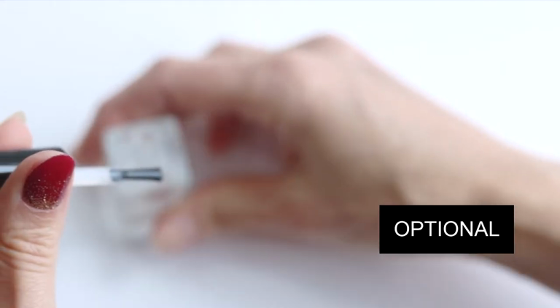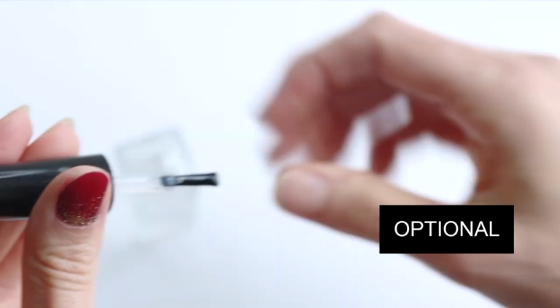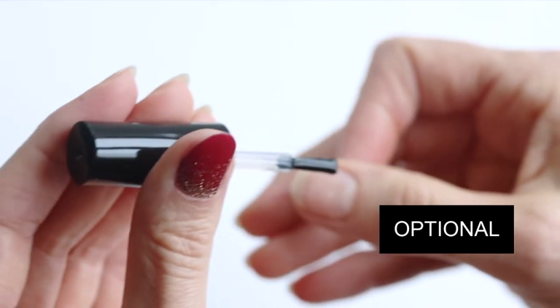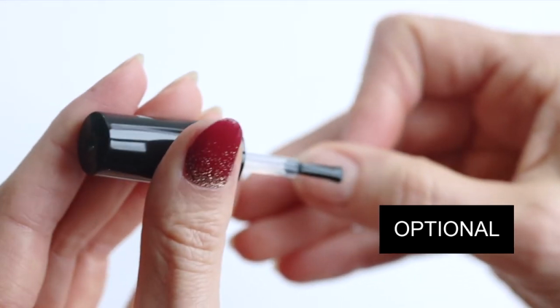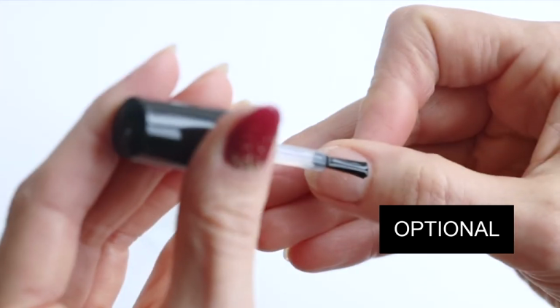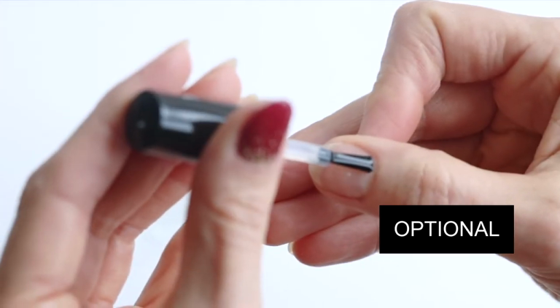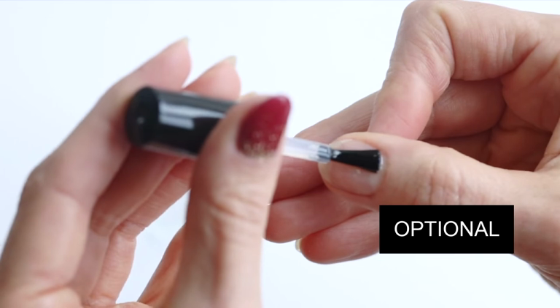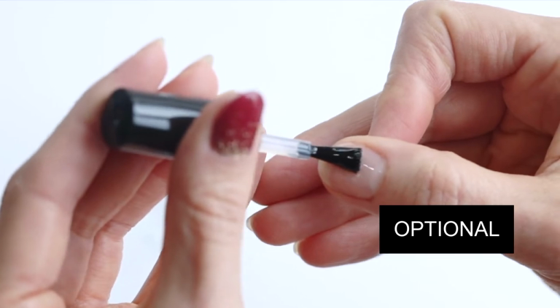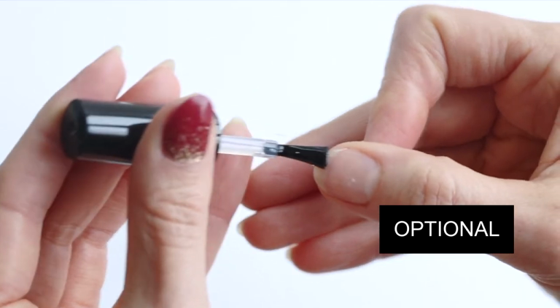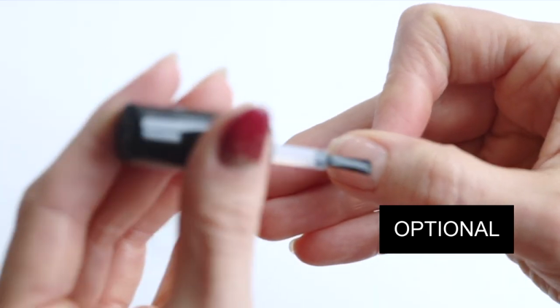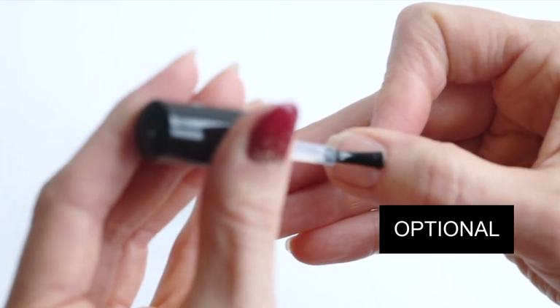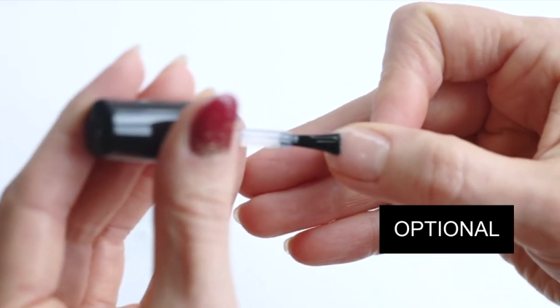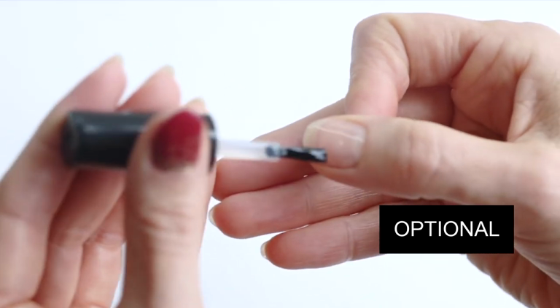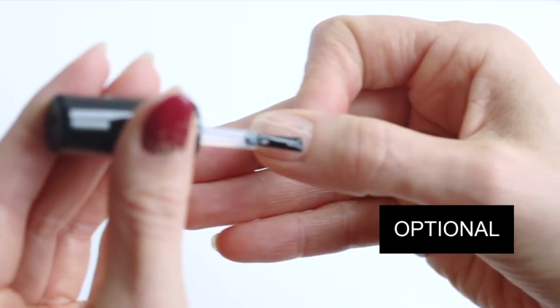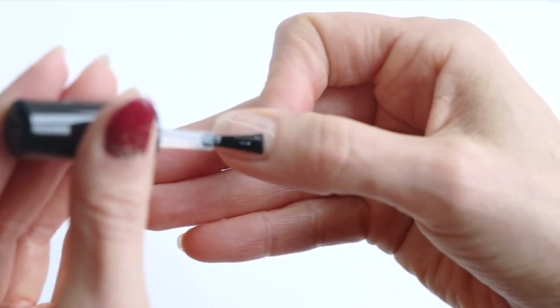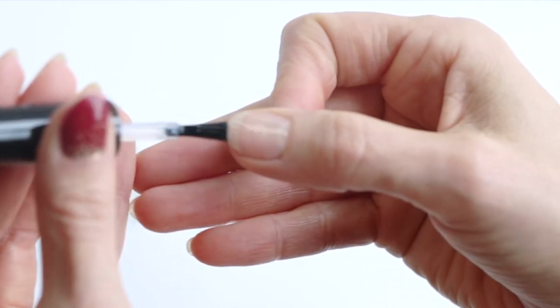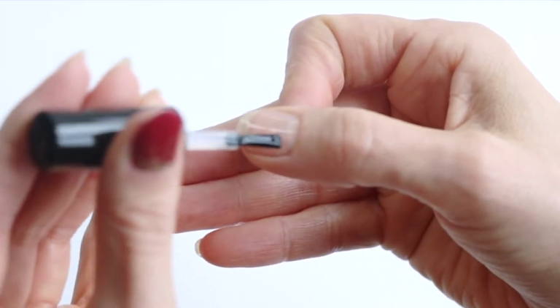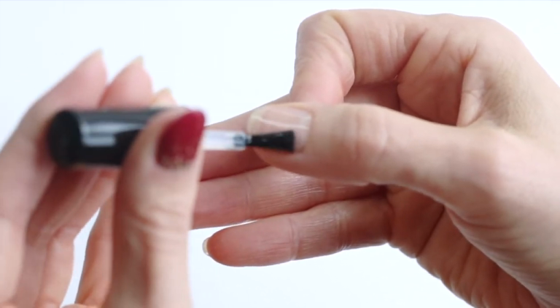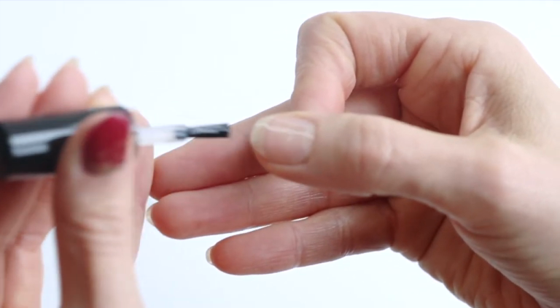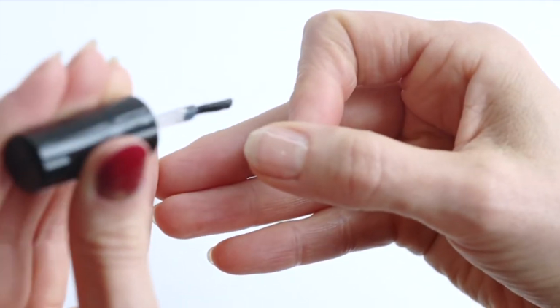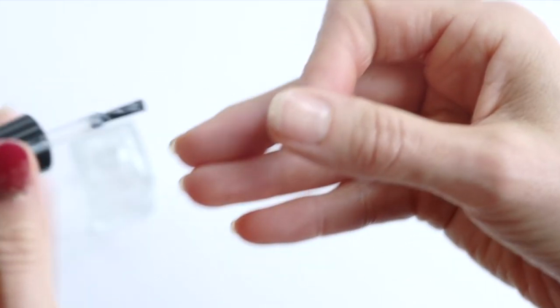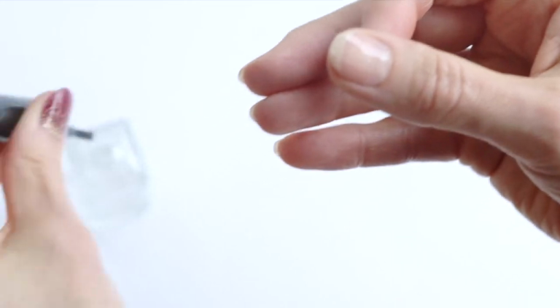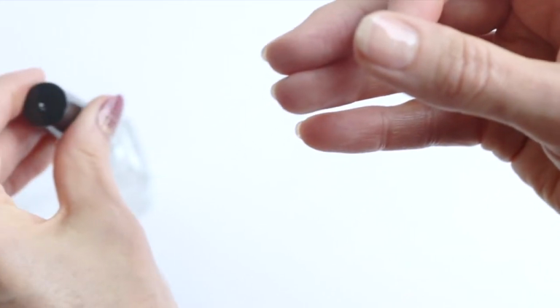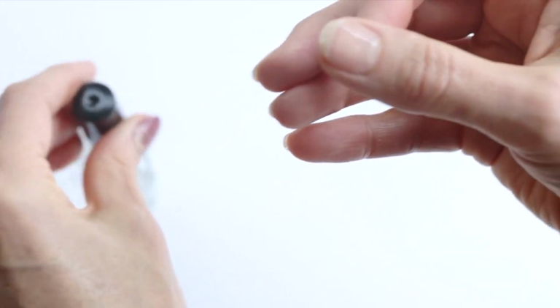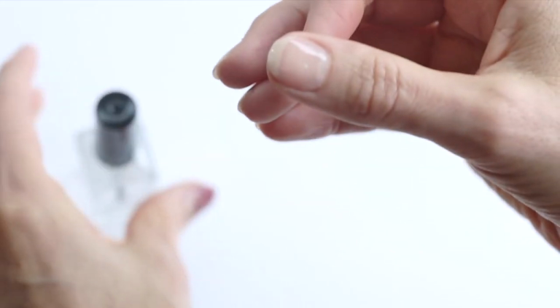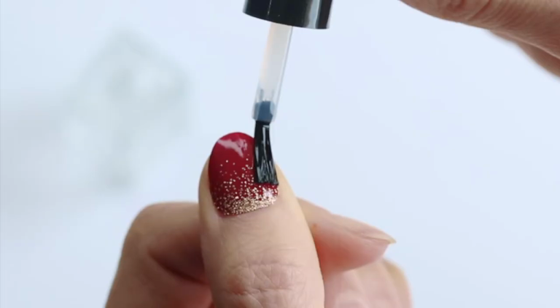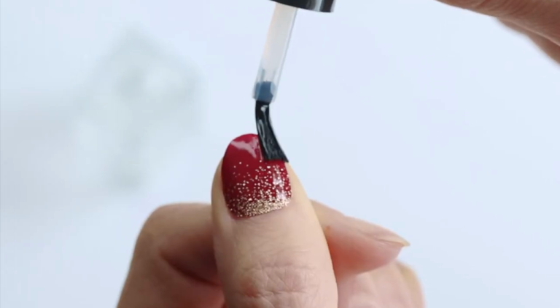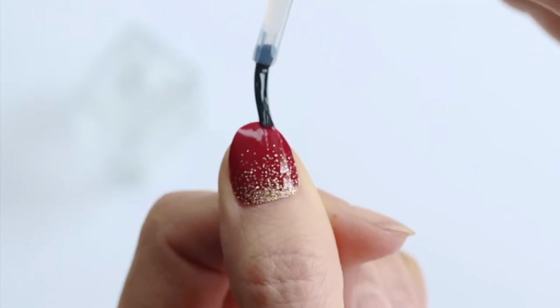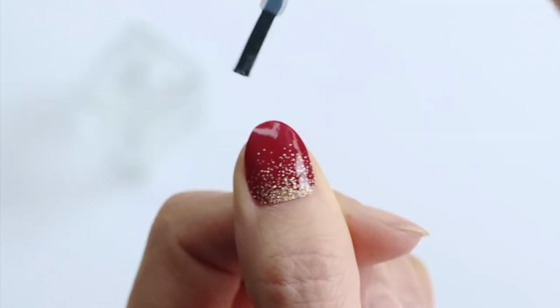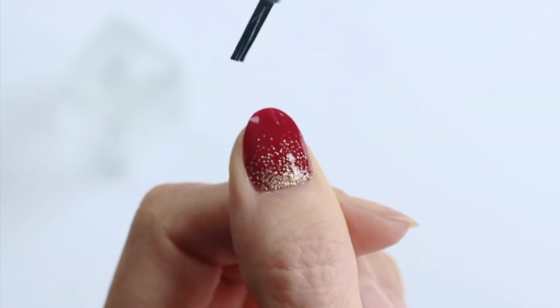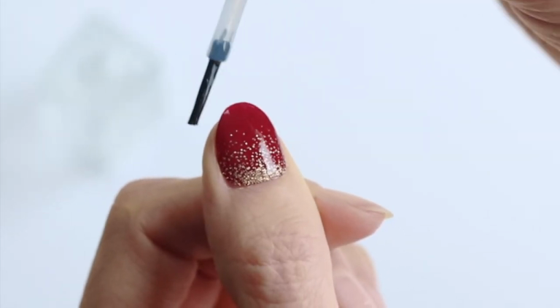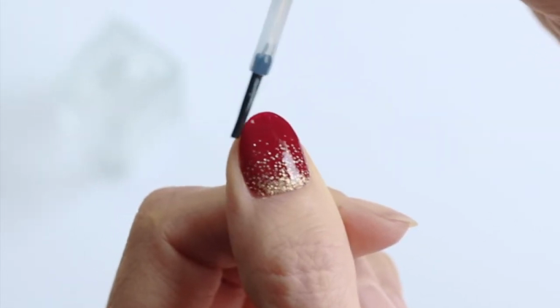If you have time, you can add a clear coat to your nails before you apply the wraps and it'll last even longer. Or another idea to make them last longer is to top up on the clear coat every five days or so.